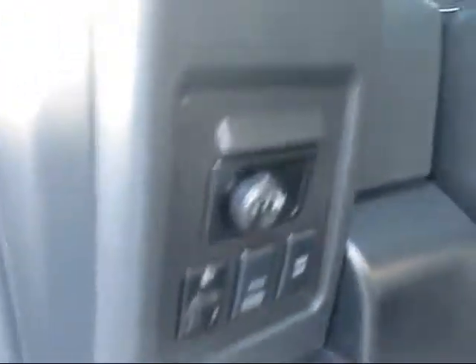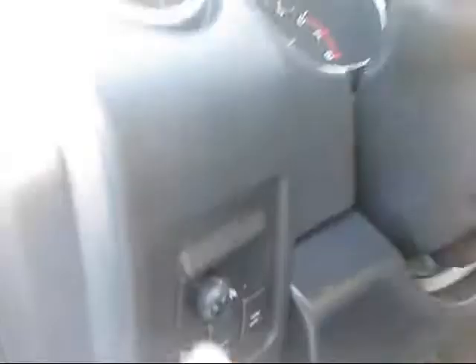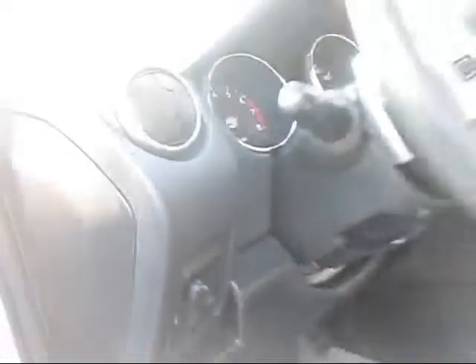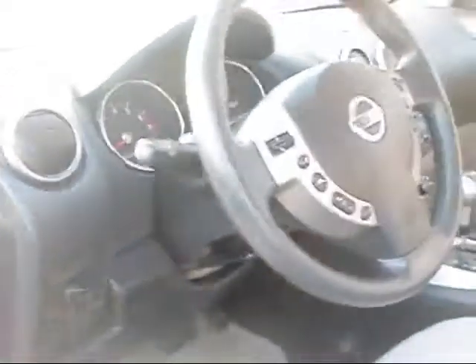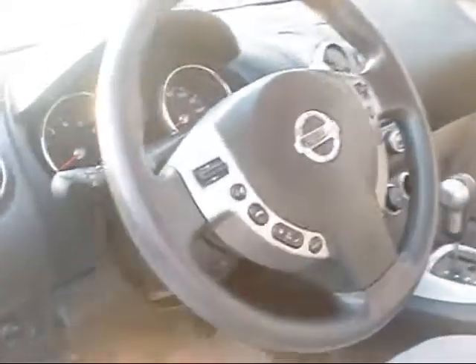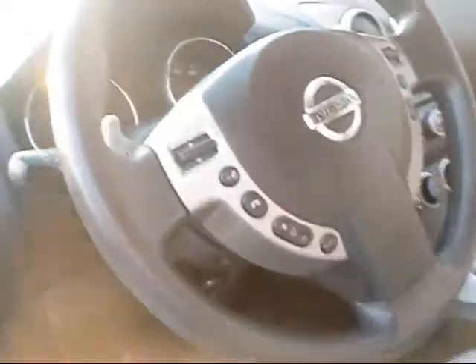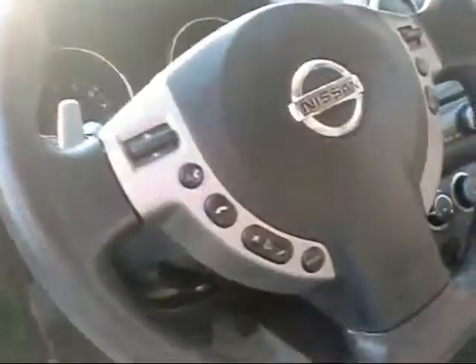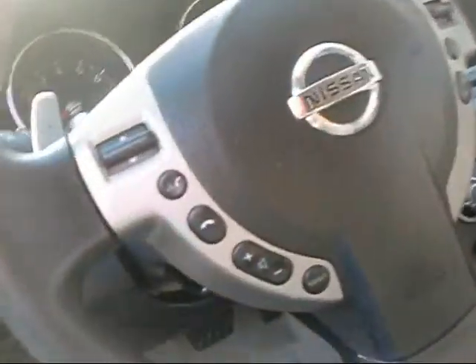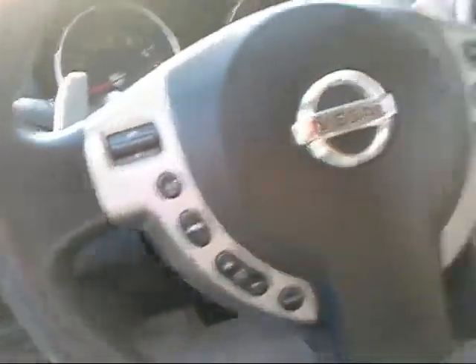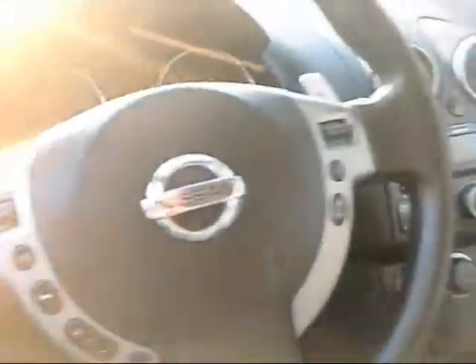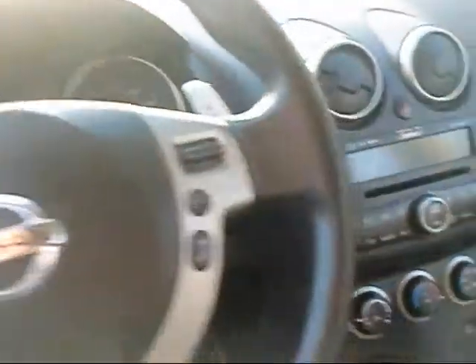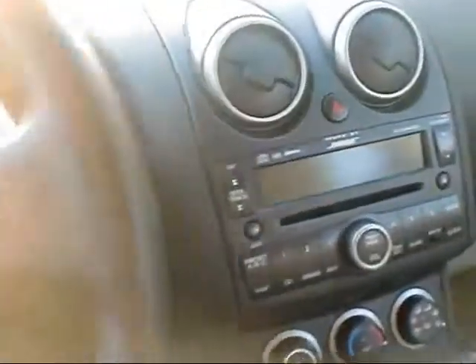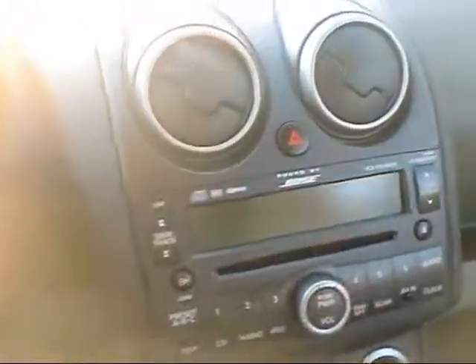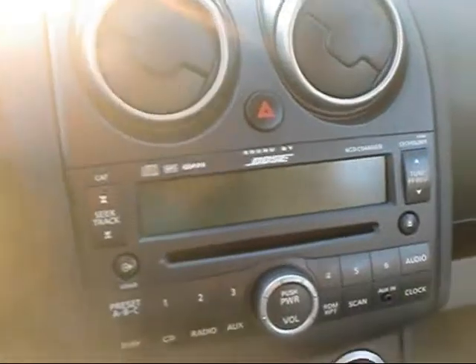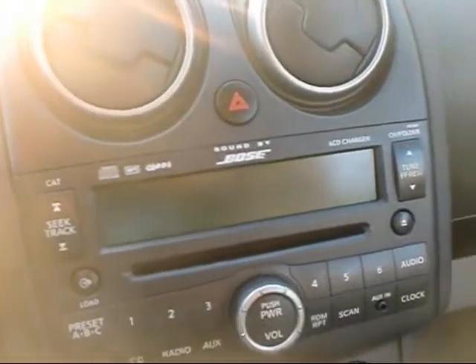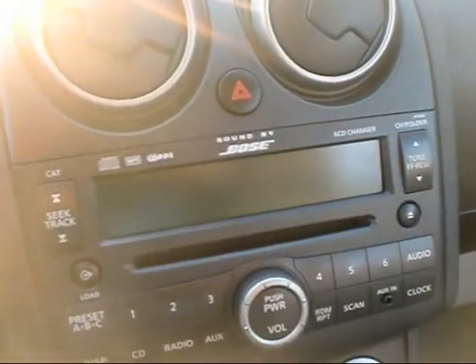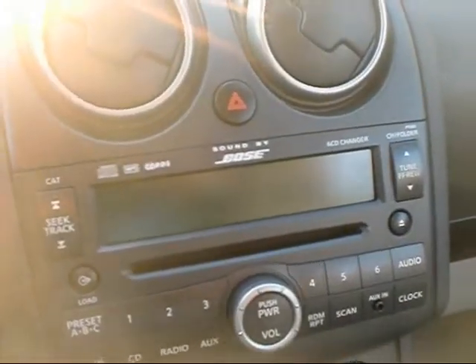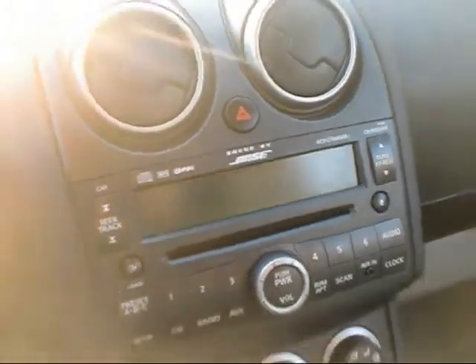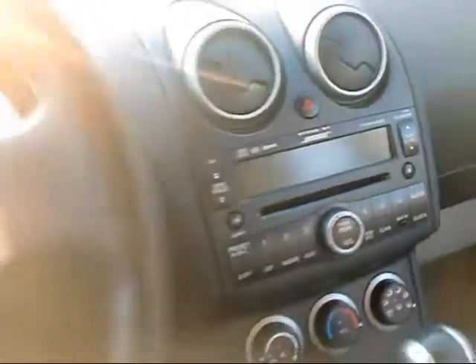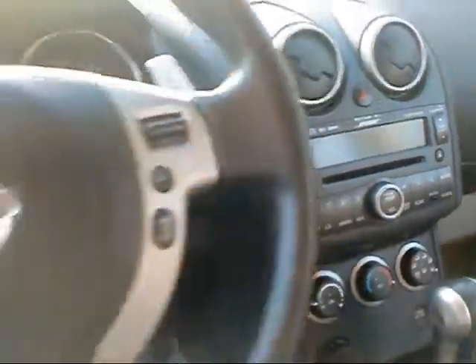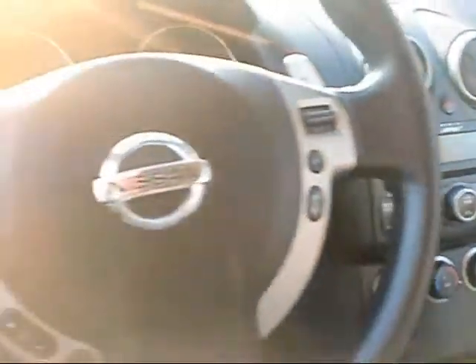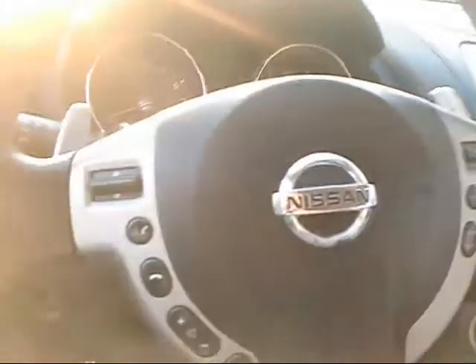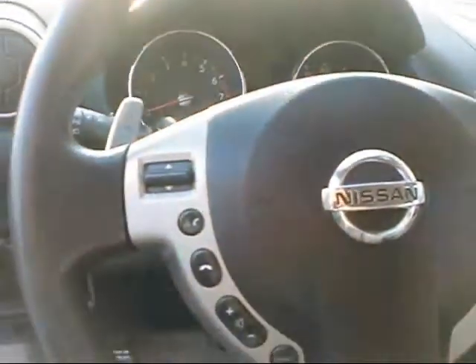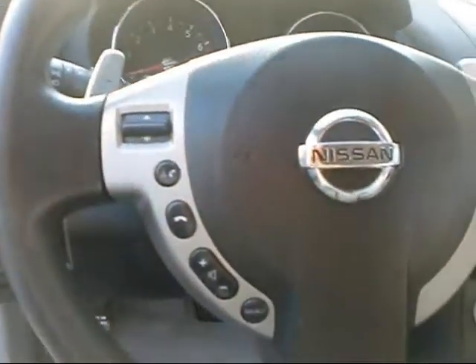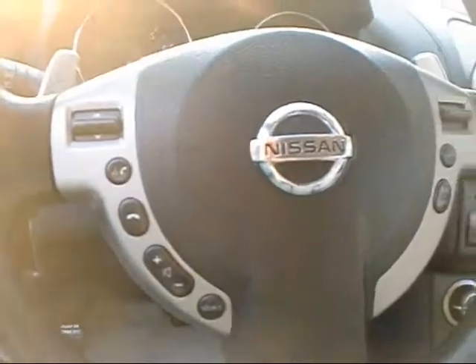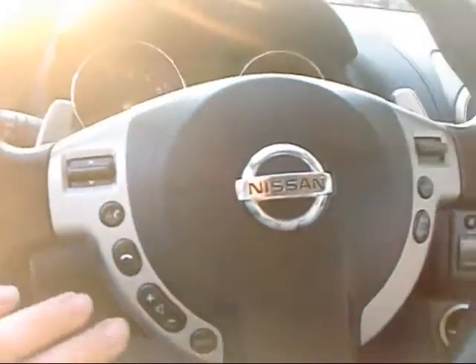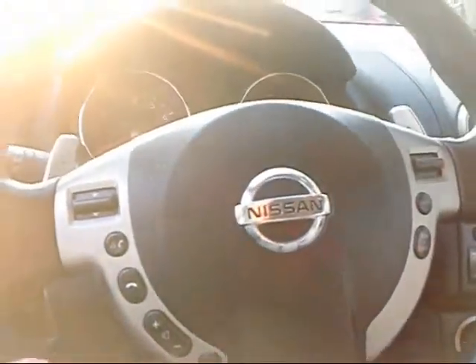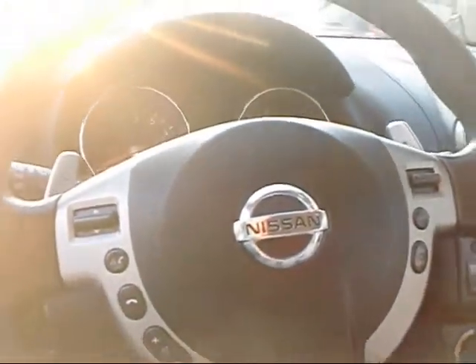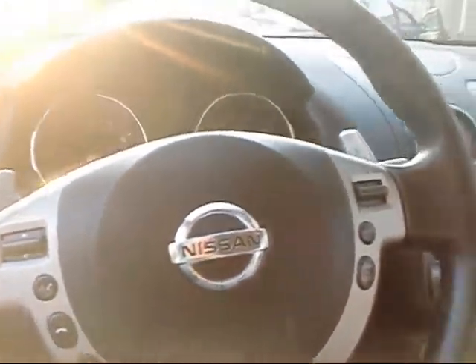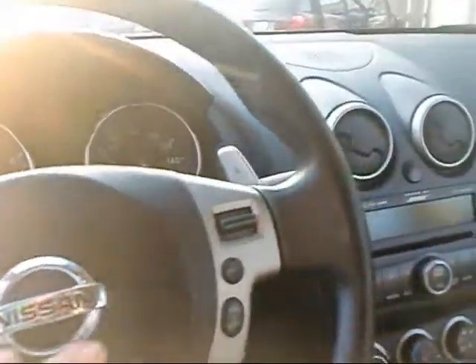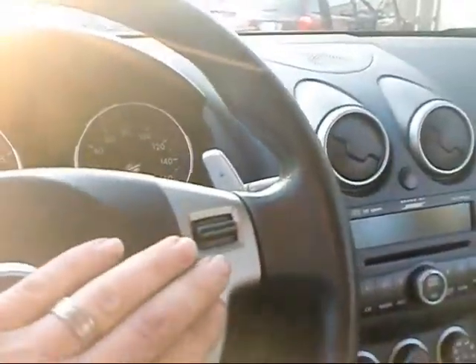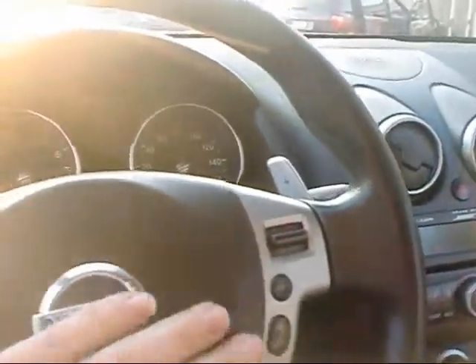Of course, power mirrors. You can see here it comes with the premium sound — it's got the Bose premium sound — and with that includes the audio controls on the steering wheel, and obviously cruise control.